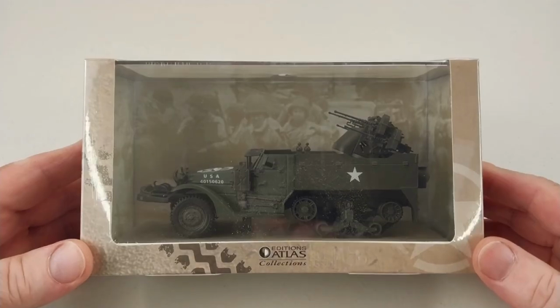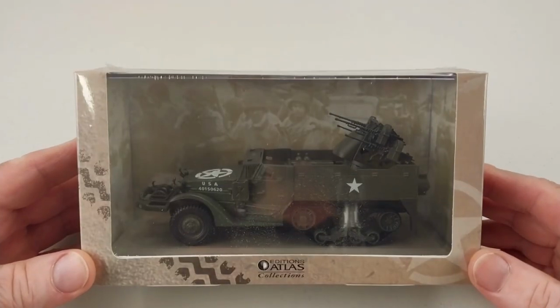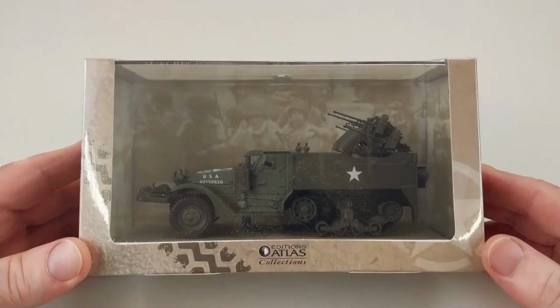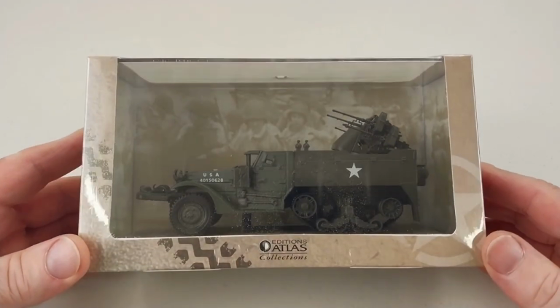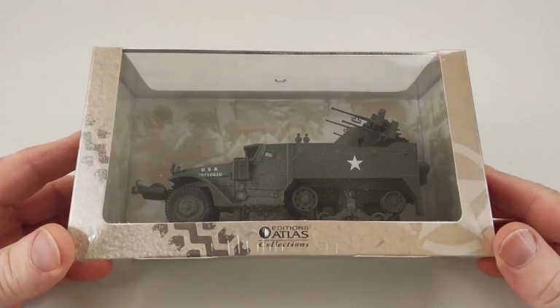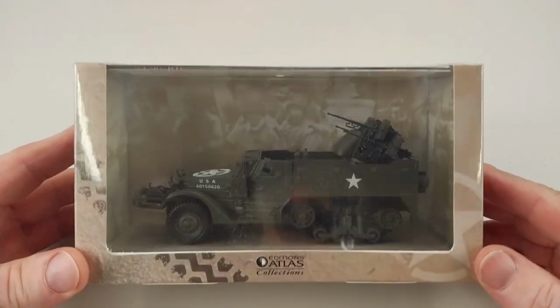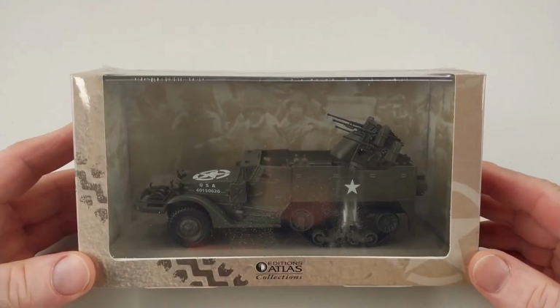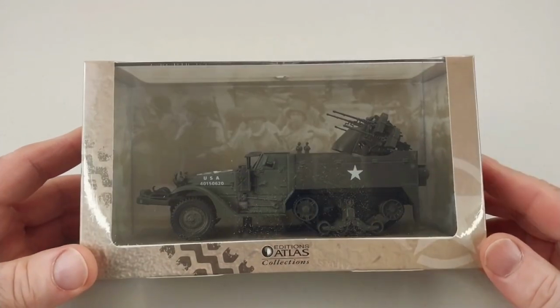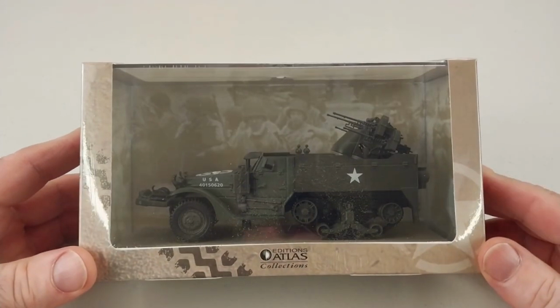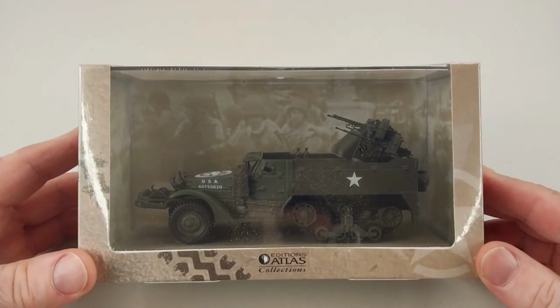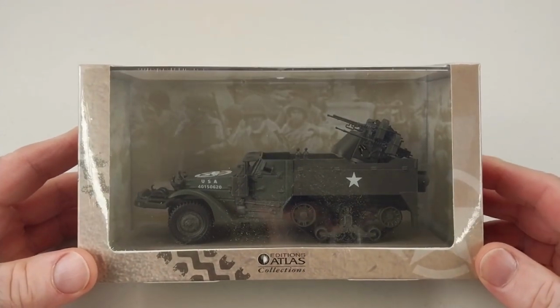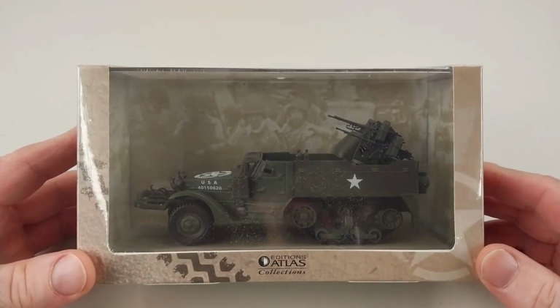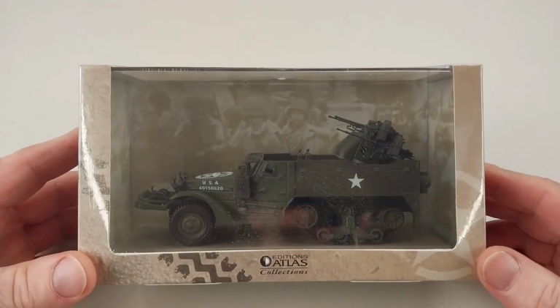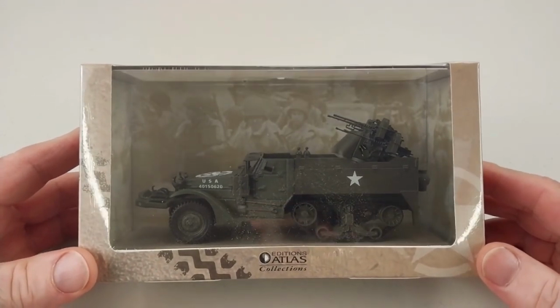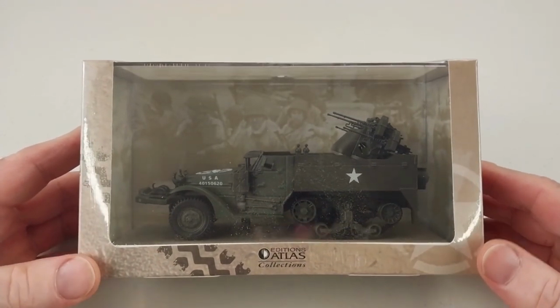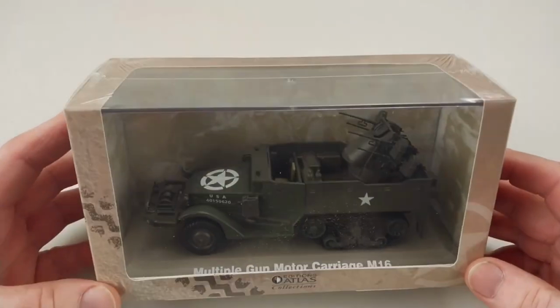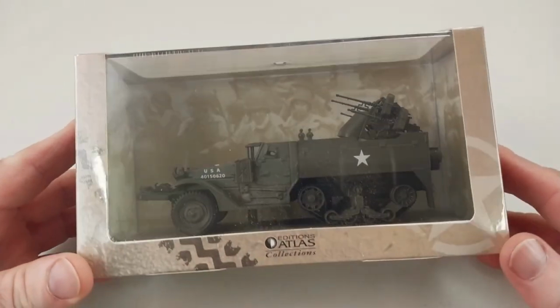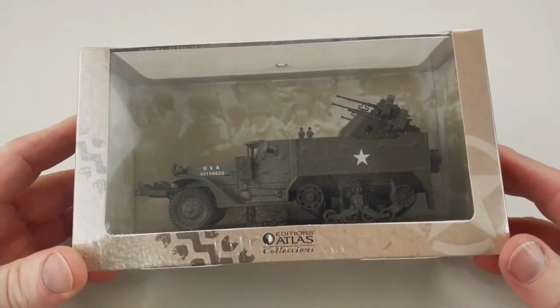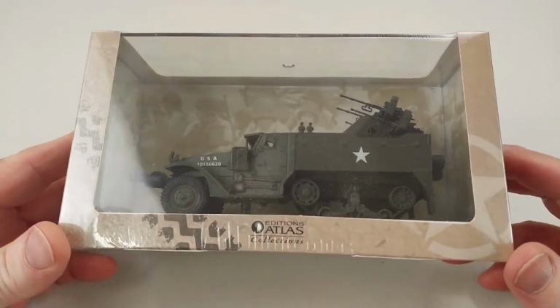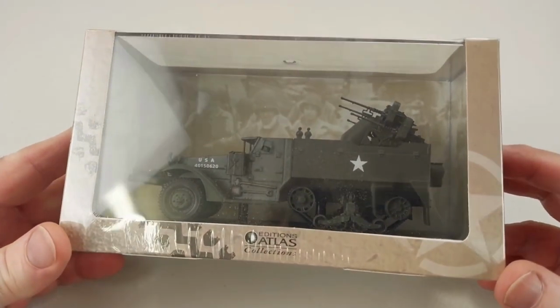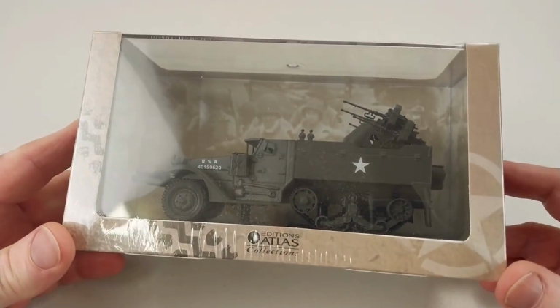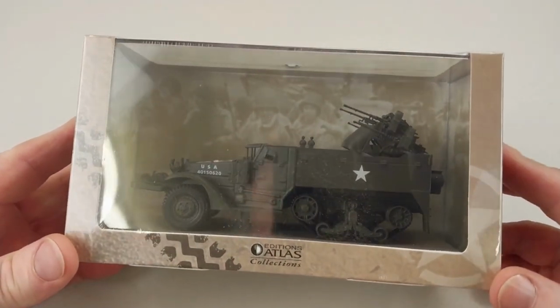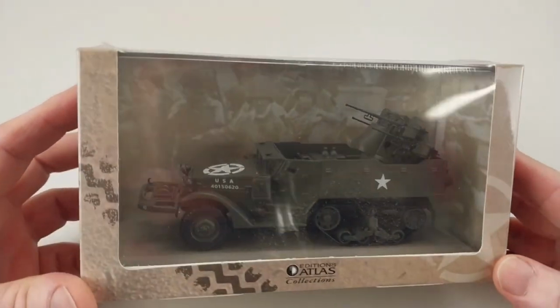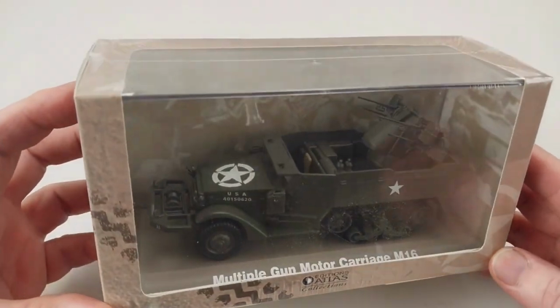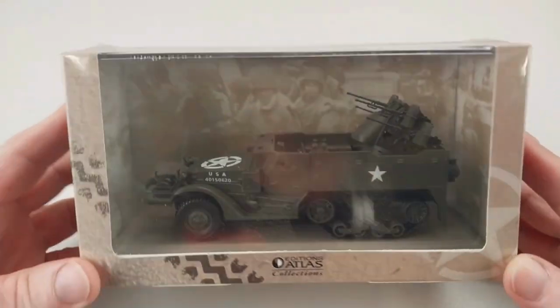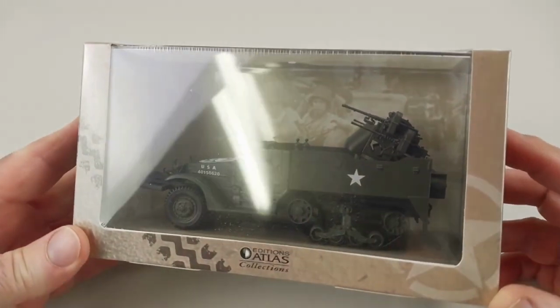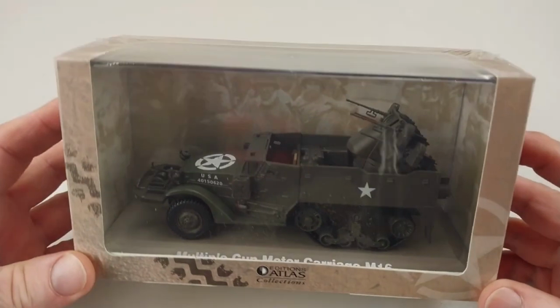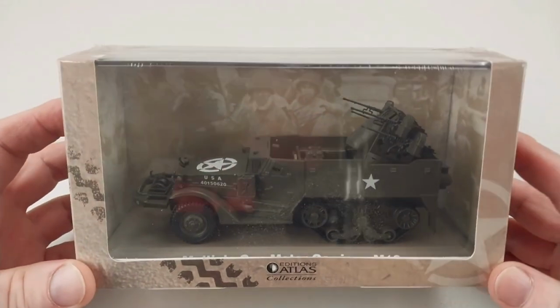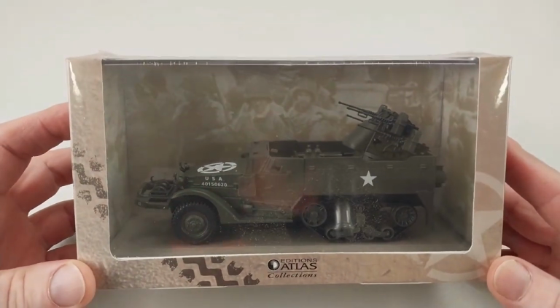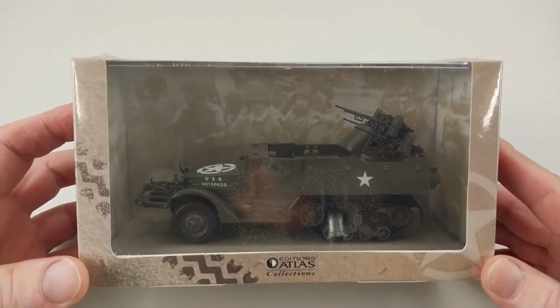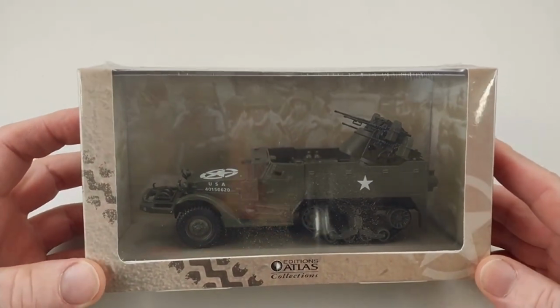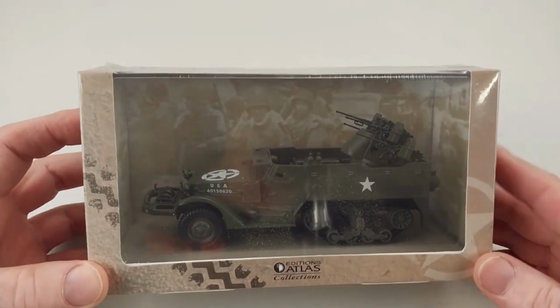Hey guys, welcome to another Heavy Metal Diecast video. Today we have the M16 gun carriage in 1:43rd scale, made by Atlas. It's full diecast with some plastic accessories.